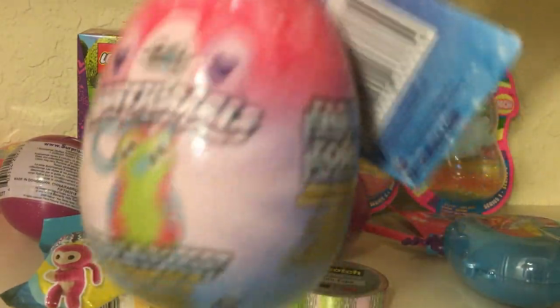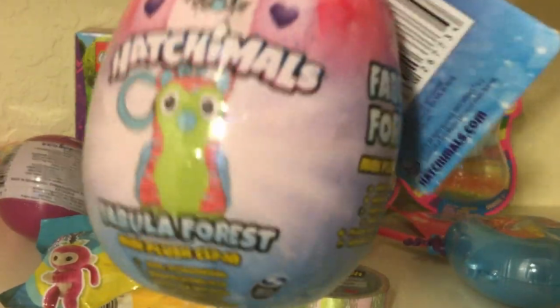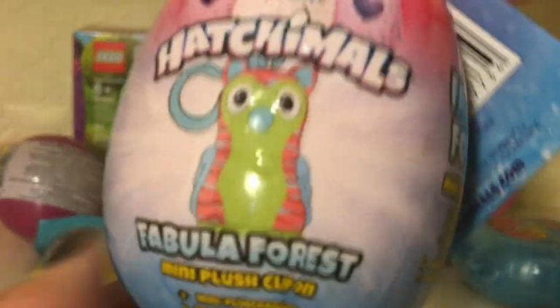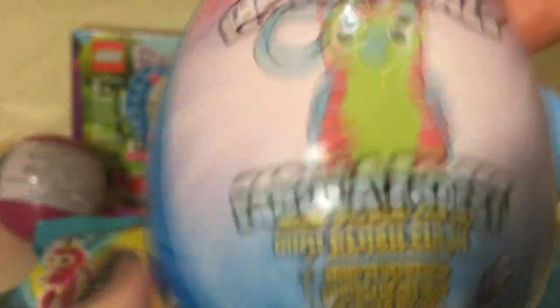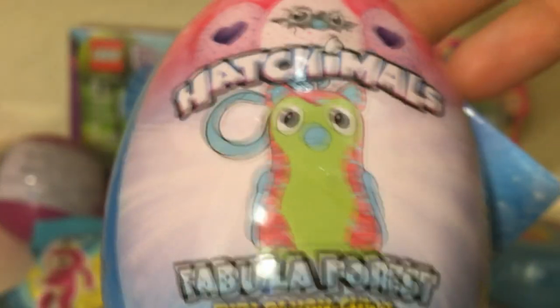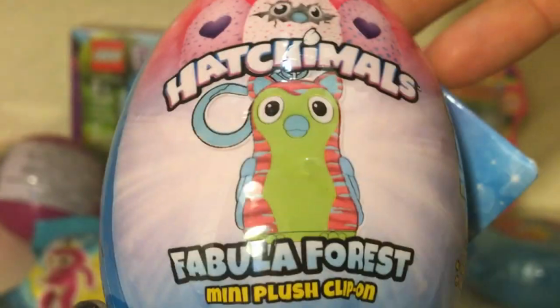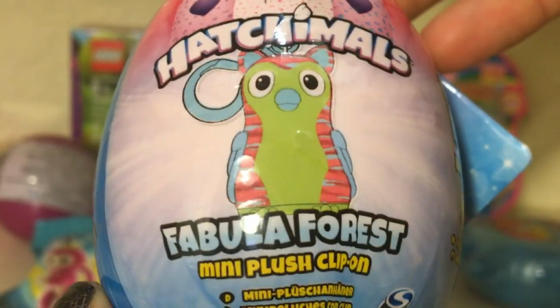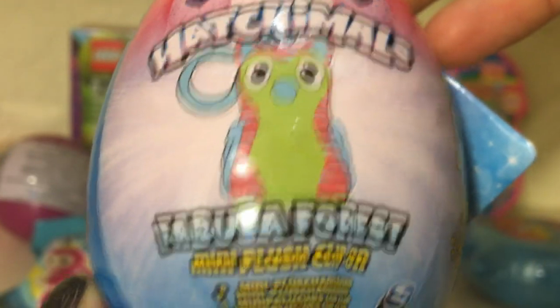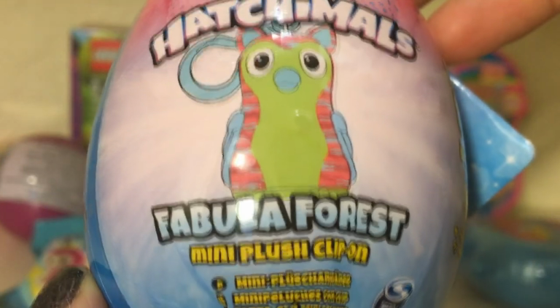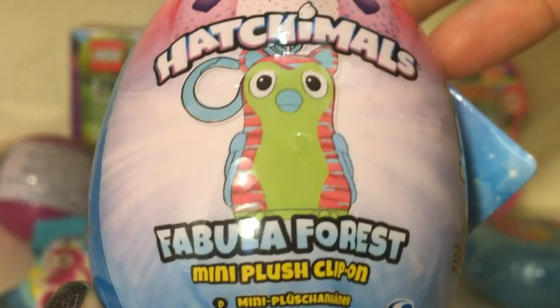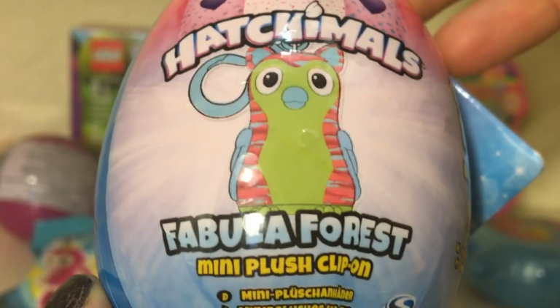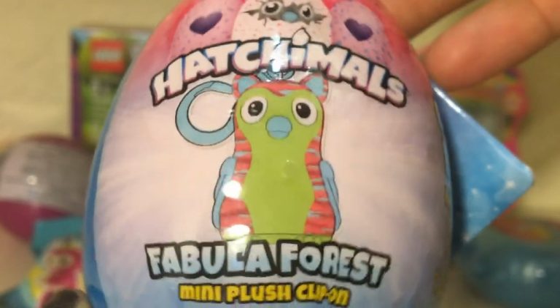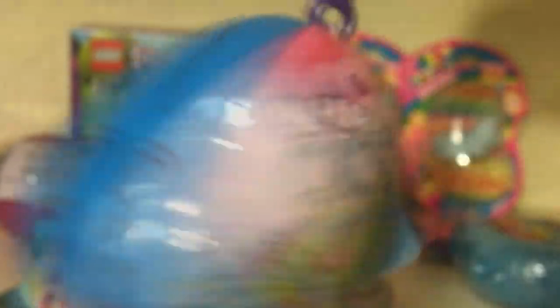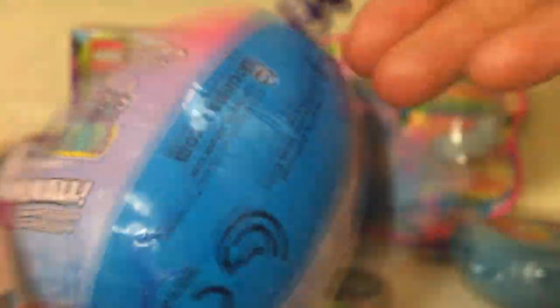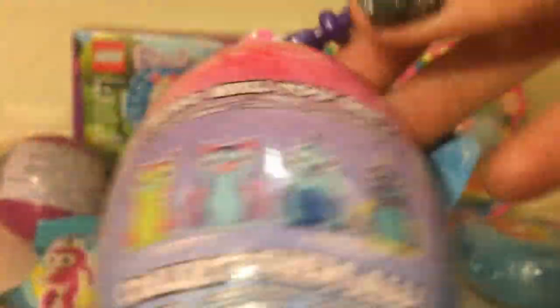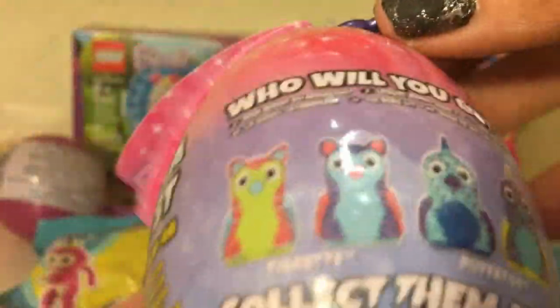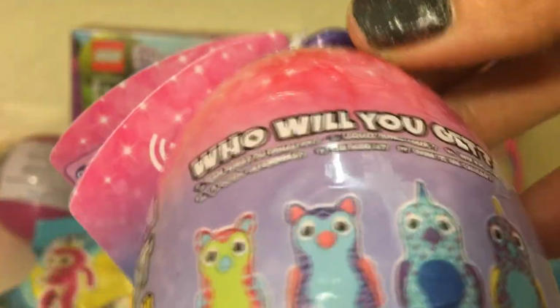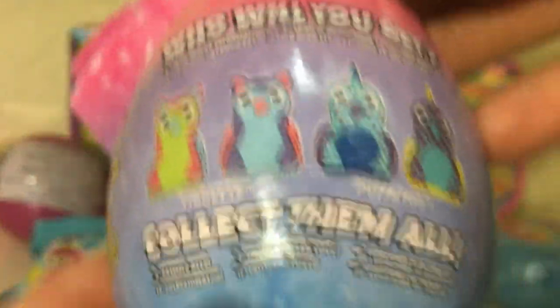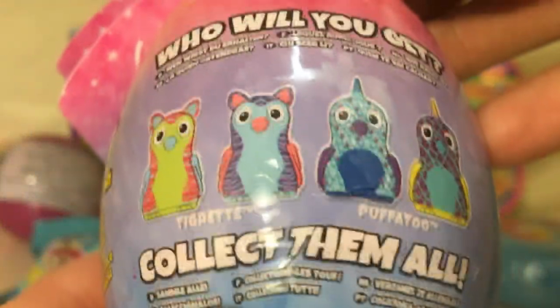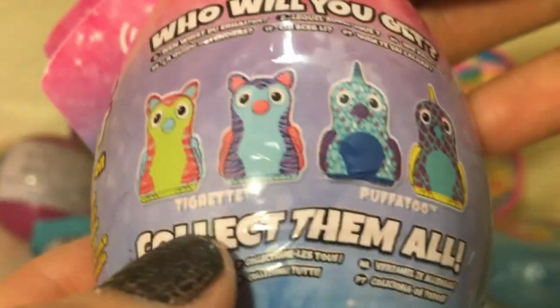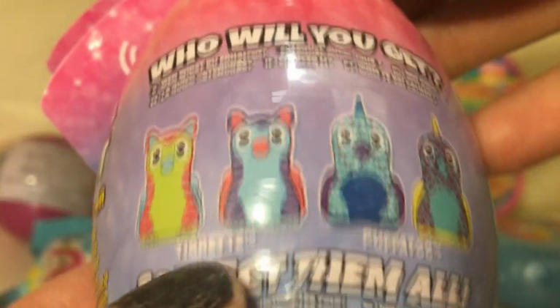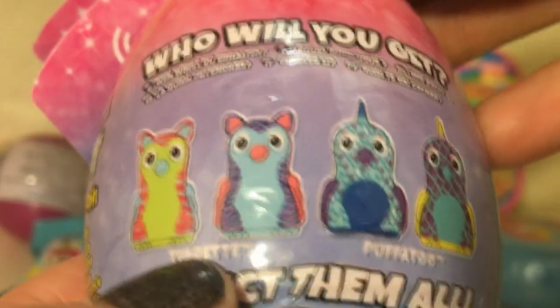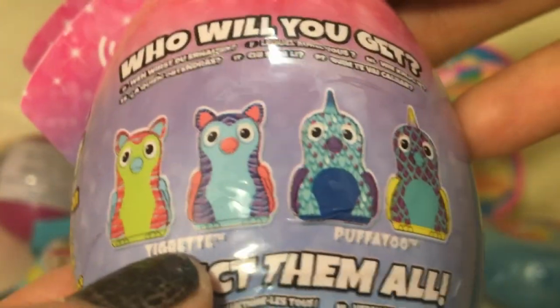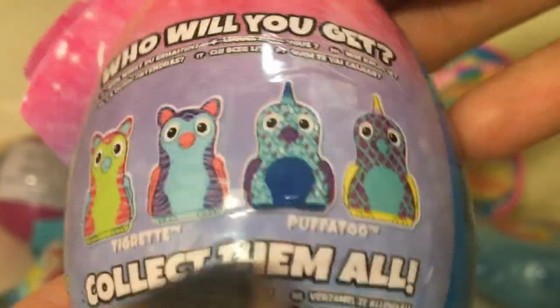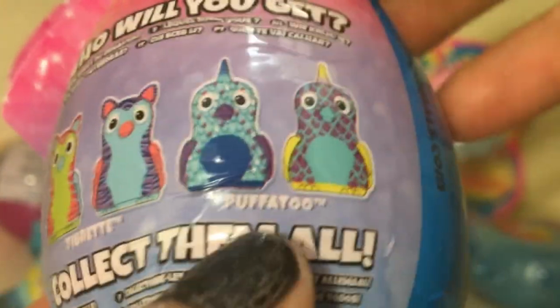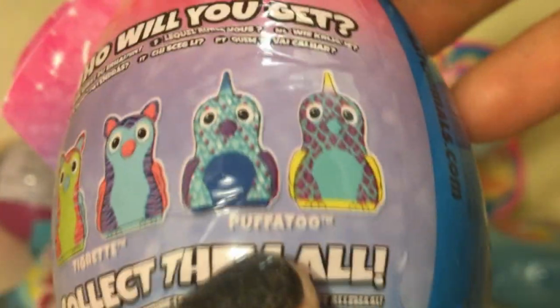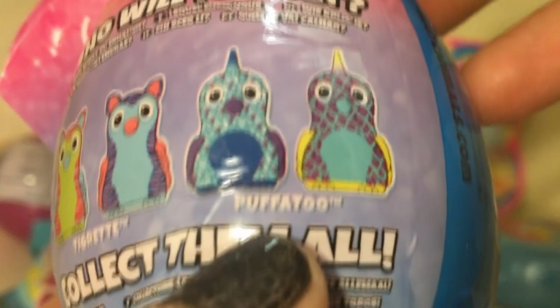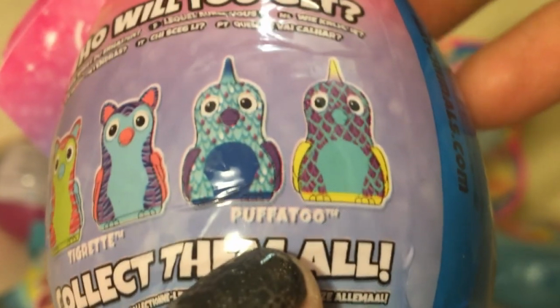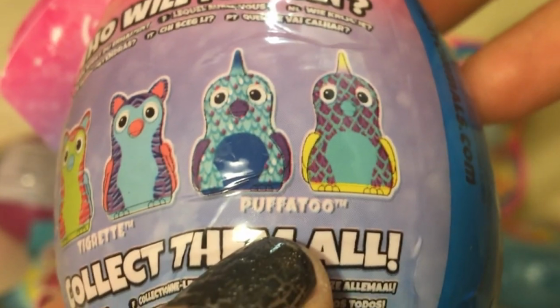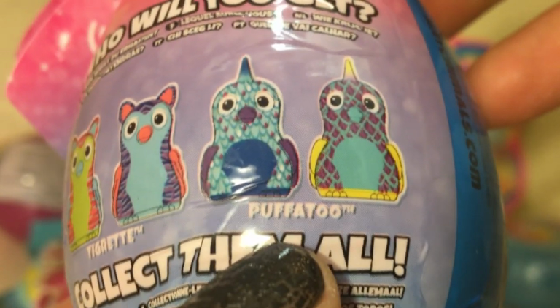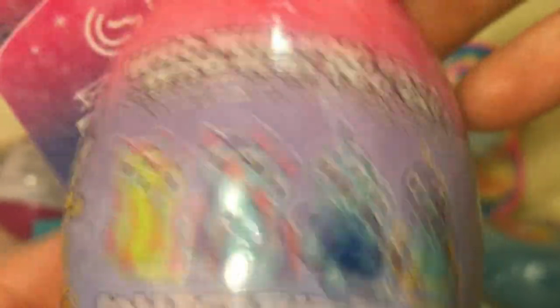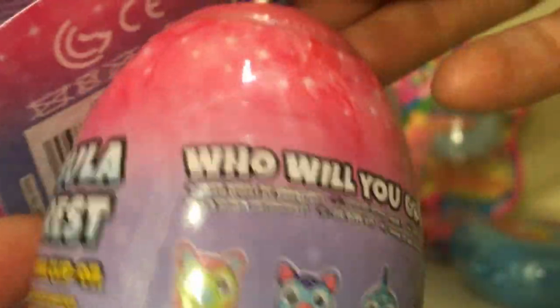Then I found a Hatchimals Fabula Forest. It's a mini plush clip-on. These ones are tiger ants and over here we have puffer twos.